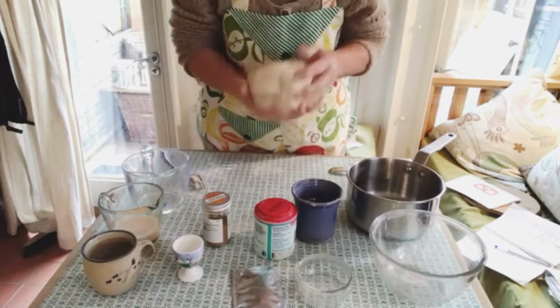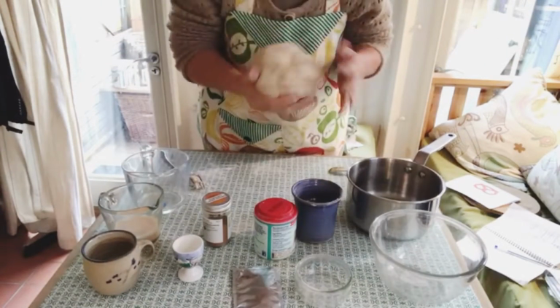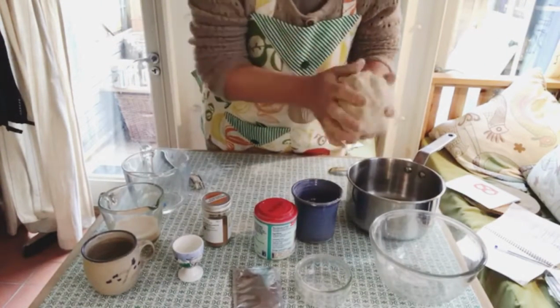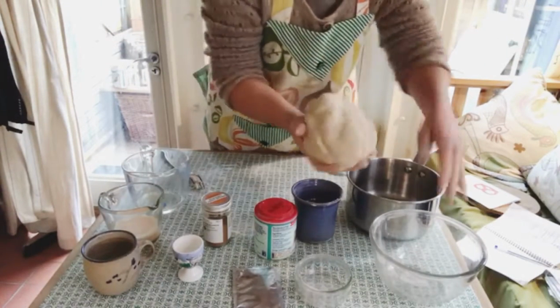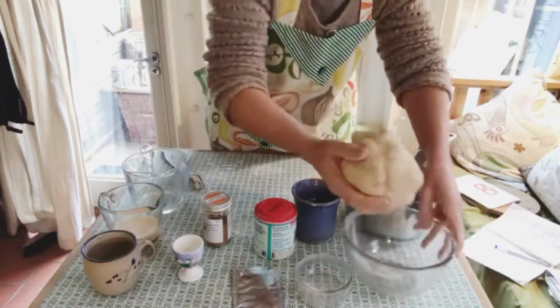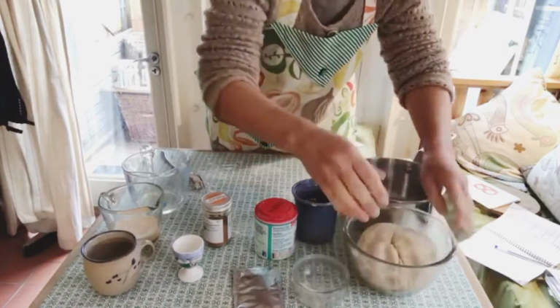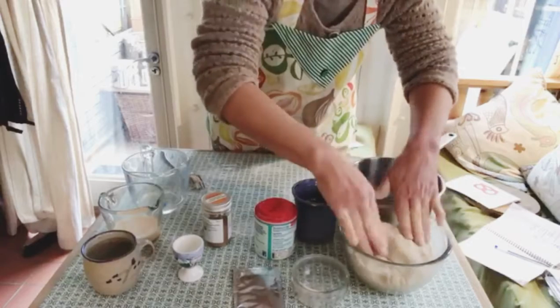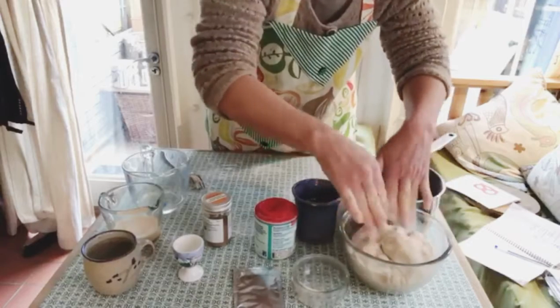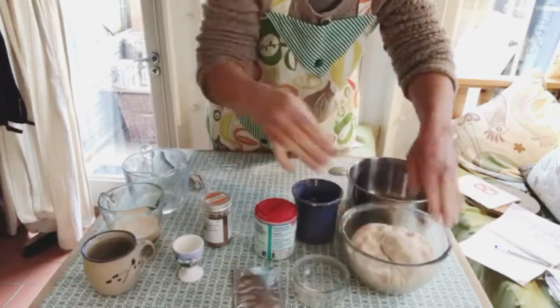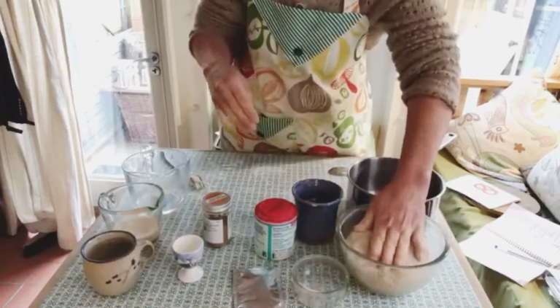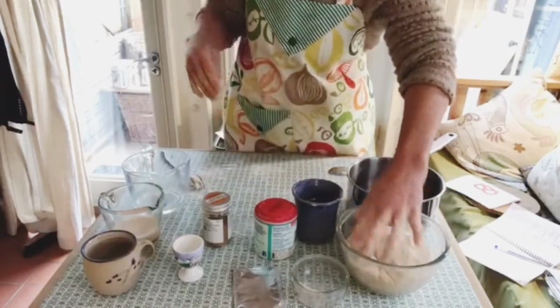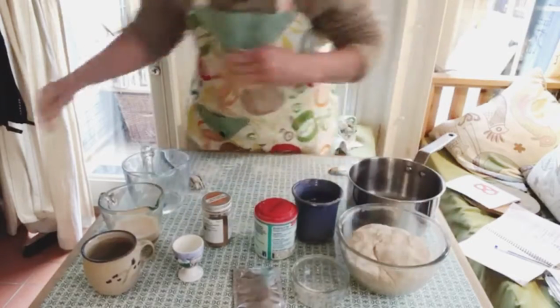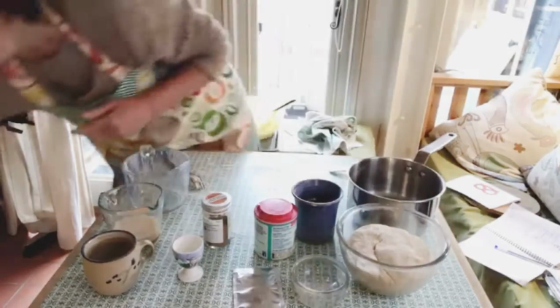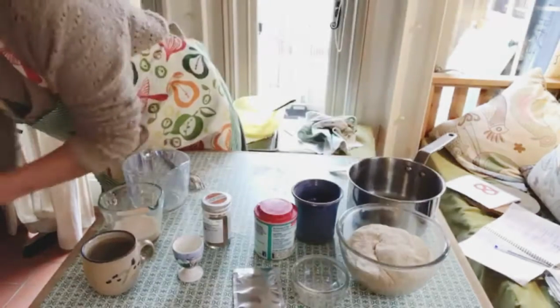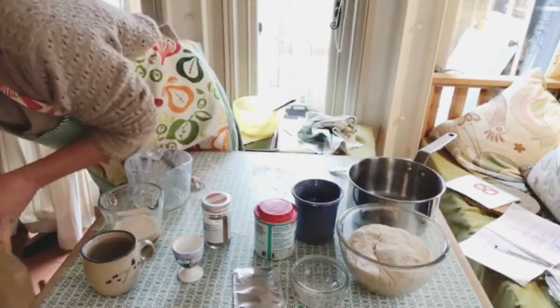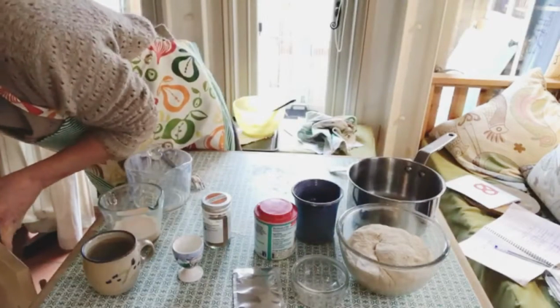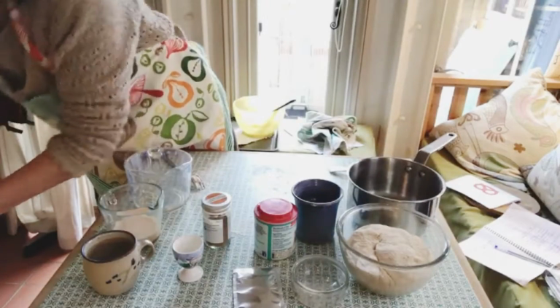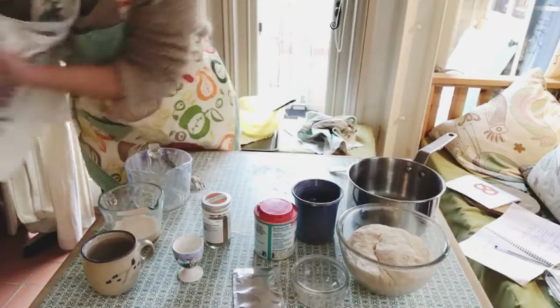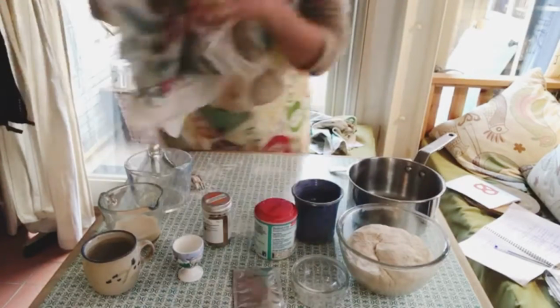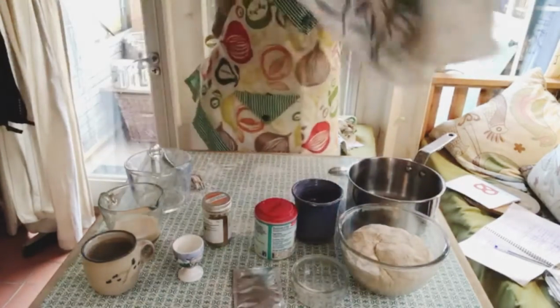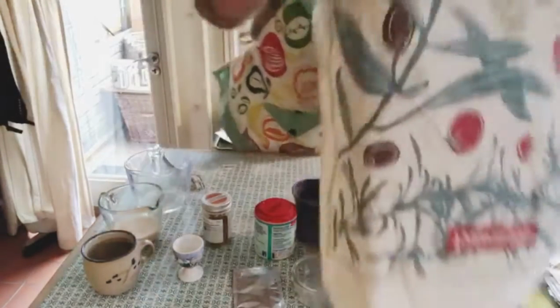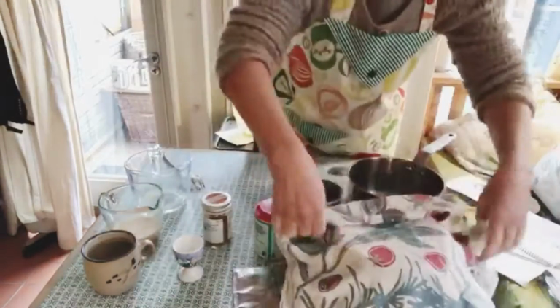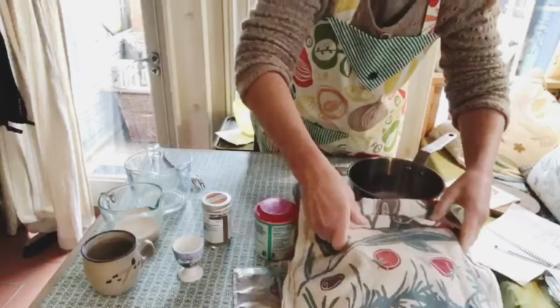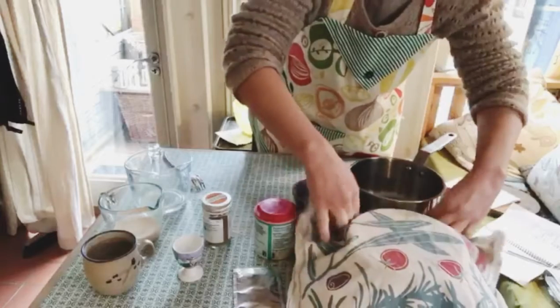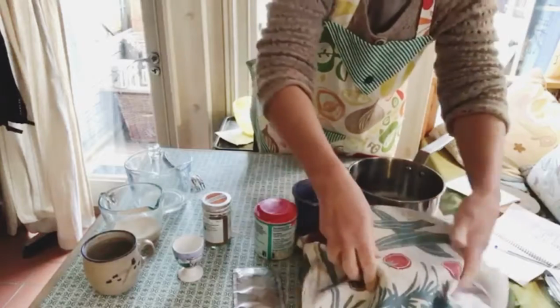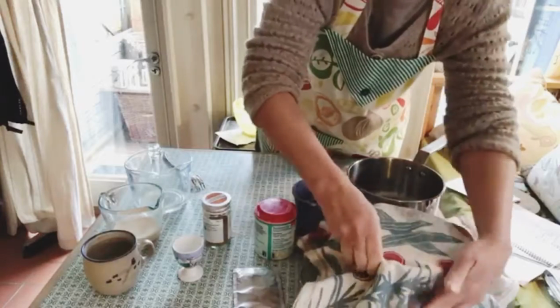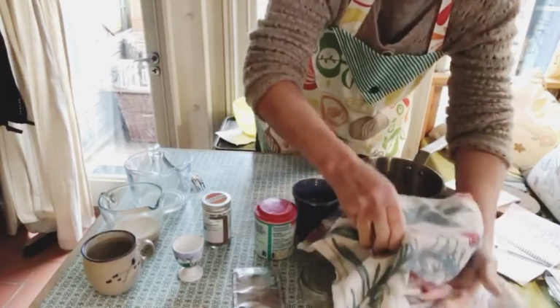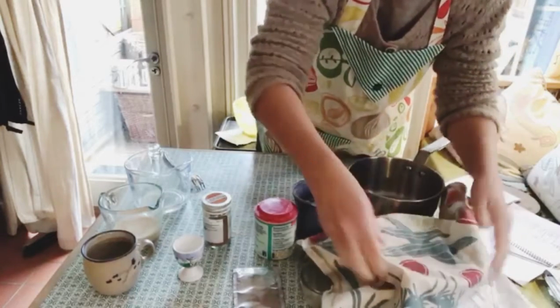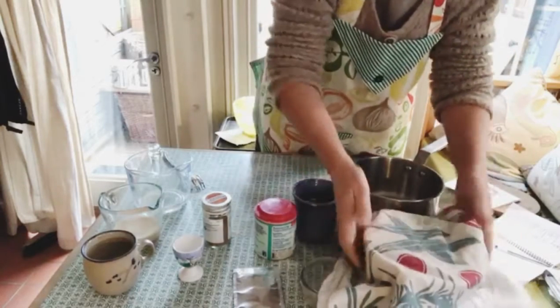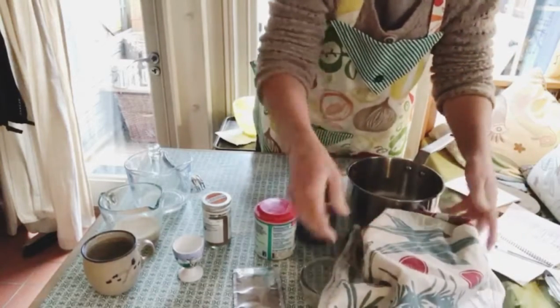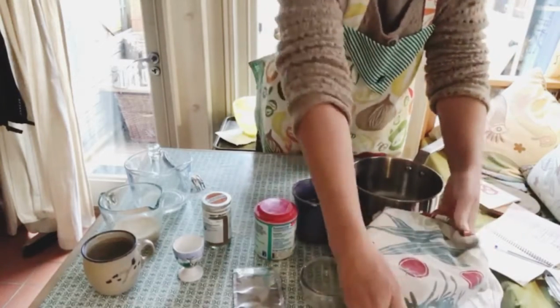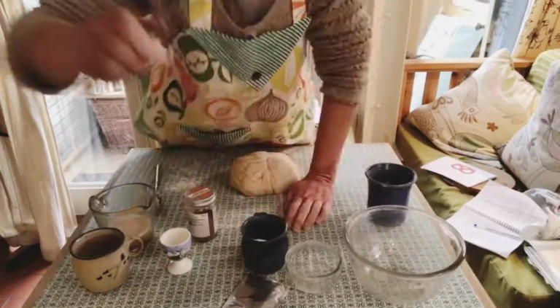Then we can leave our dough to sit for ten minutes. You might want to just cover it with a clean cloth whilst we prepare the coatings that we're going to use.